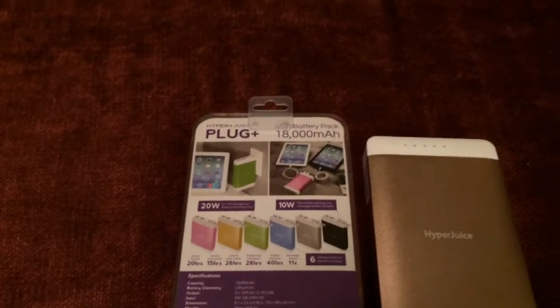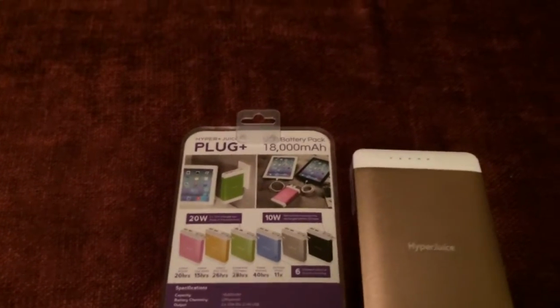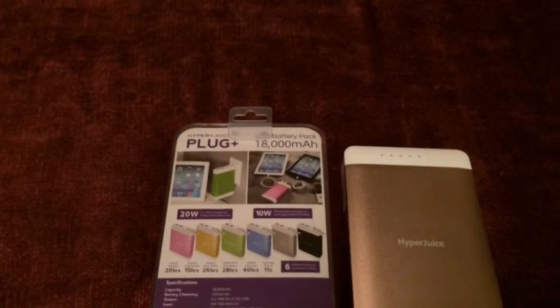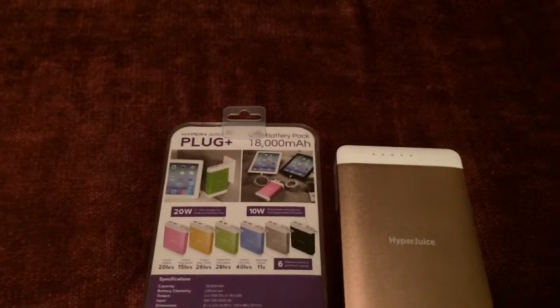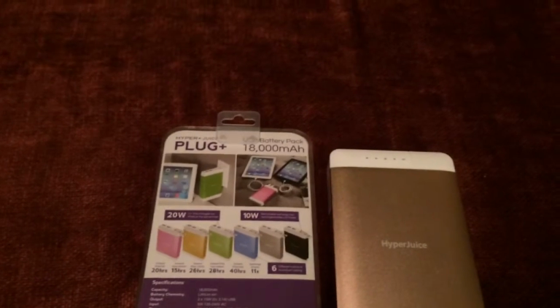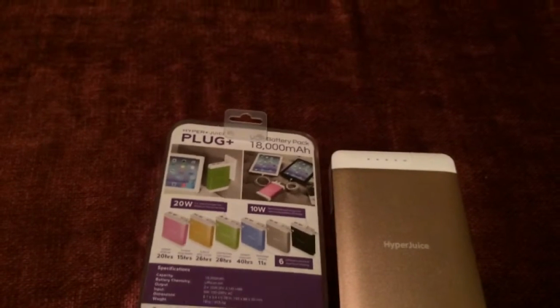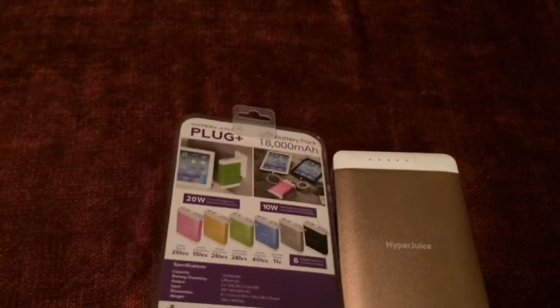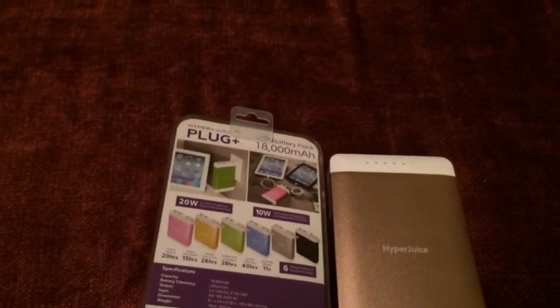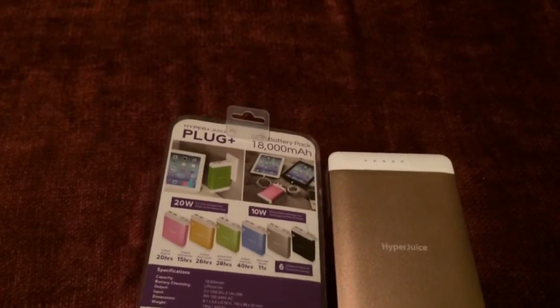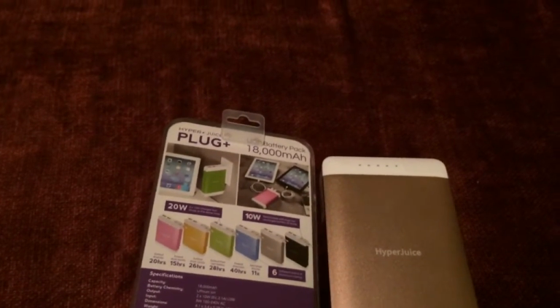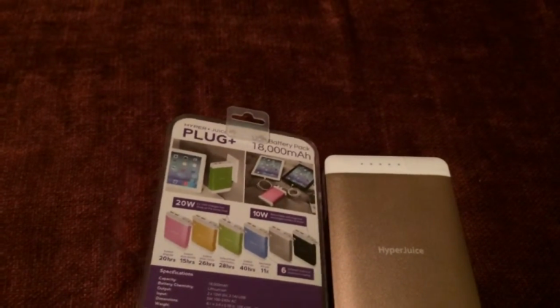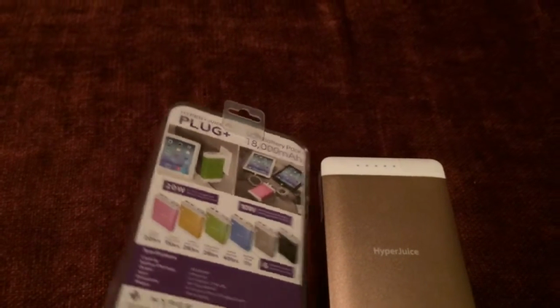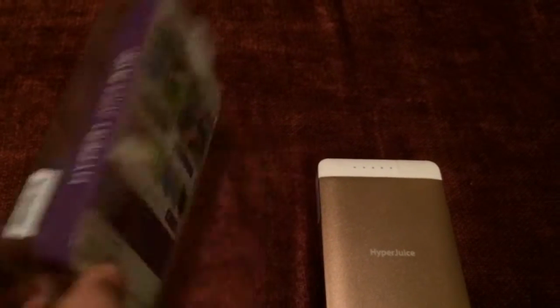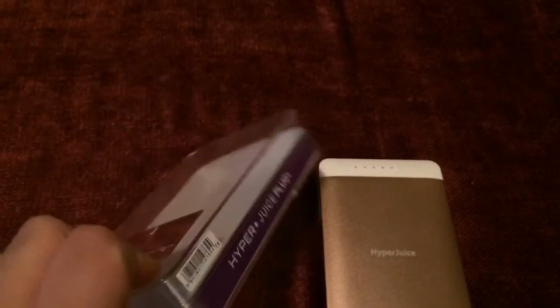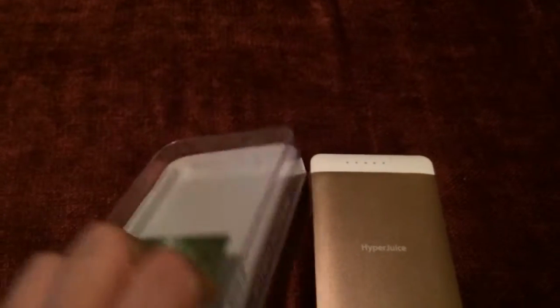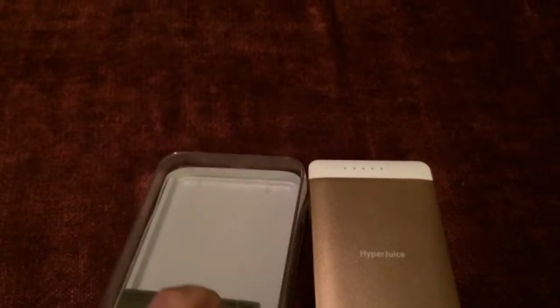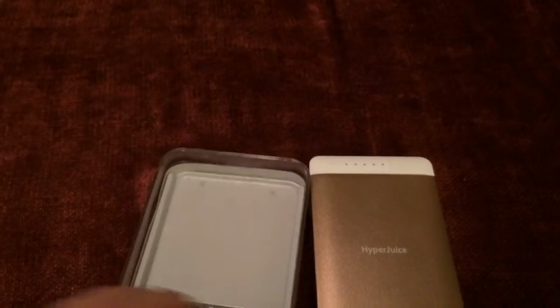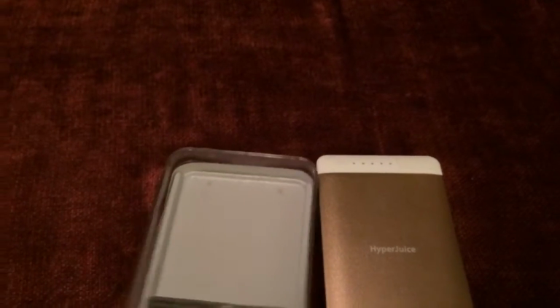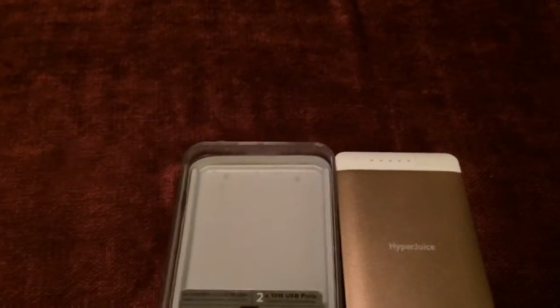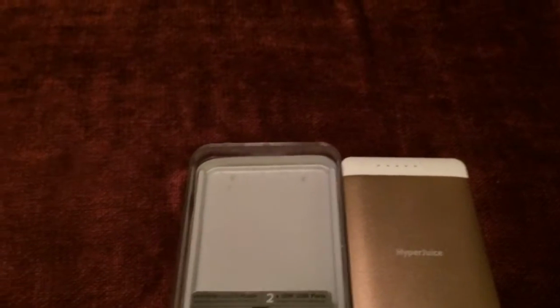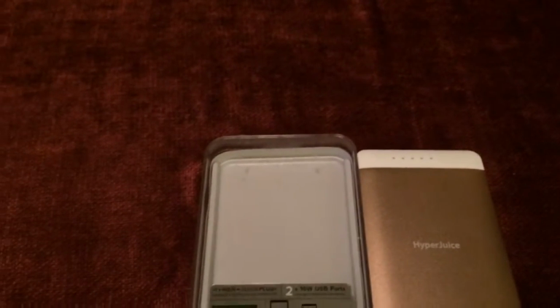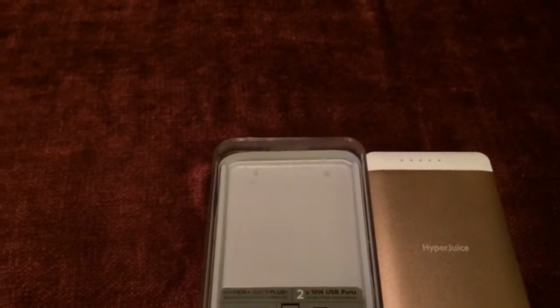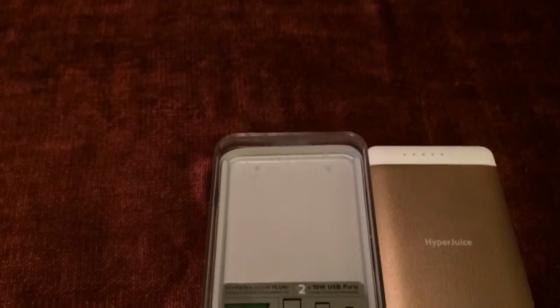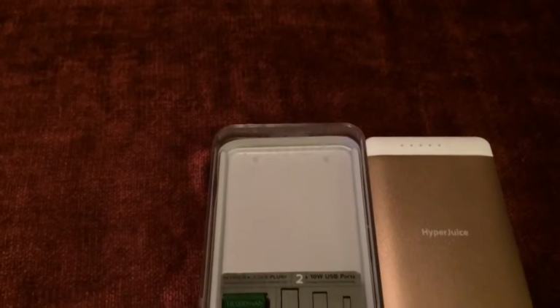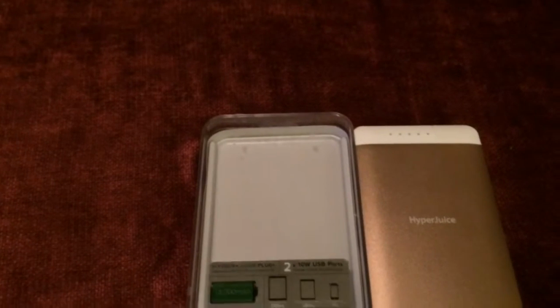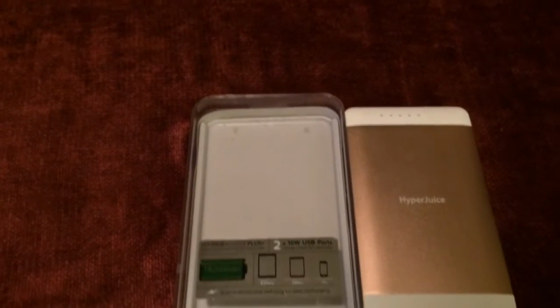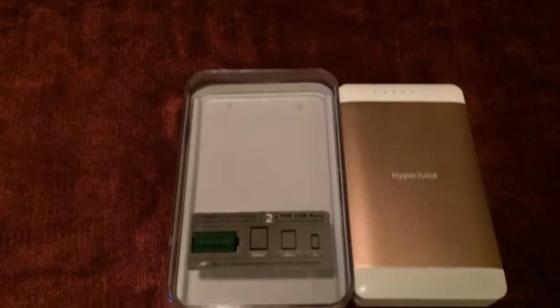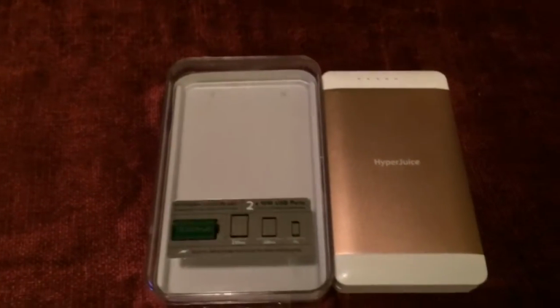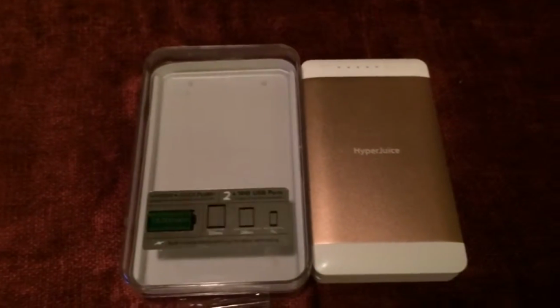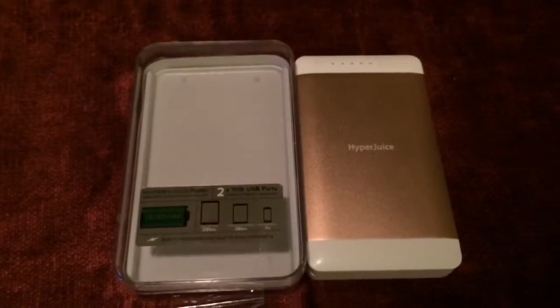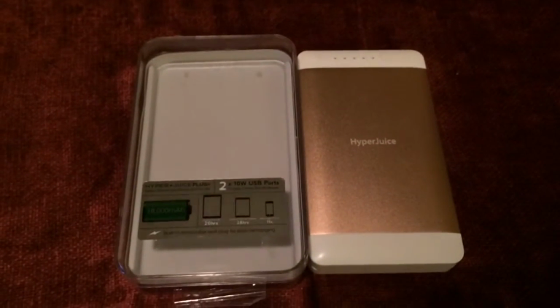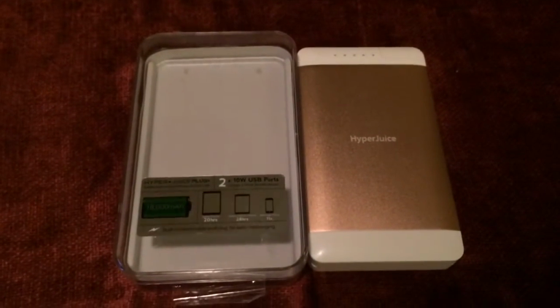And this is the HyperJuice Plug Plus from HyperMech. This is Chris Roshnot, 24K on Twitter.